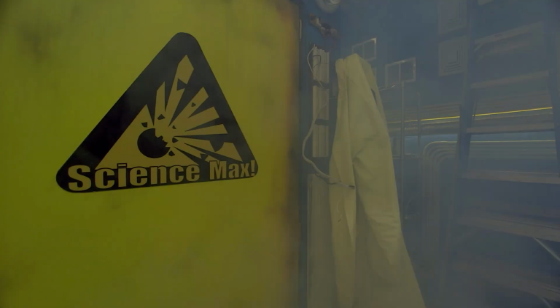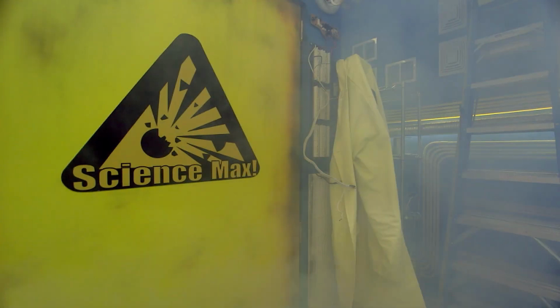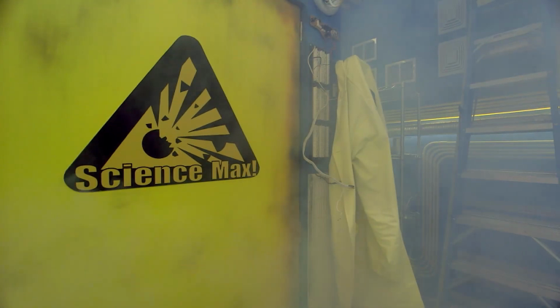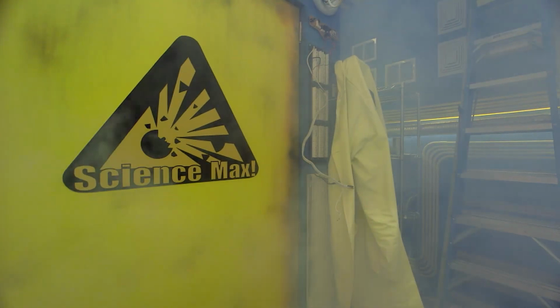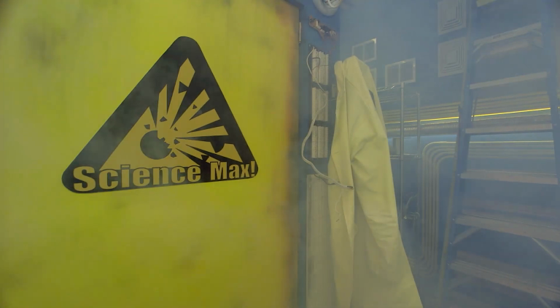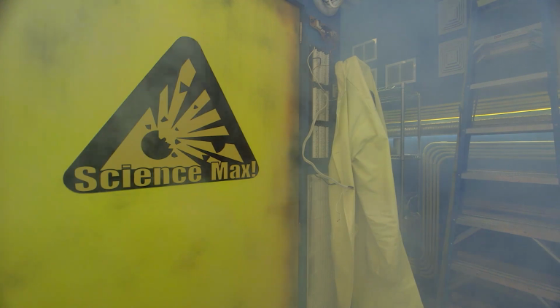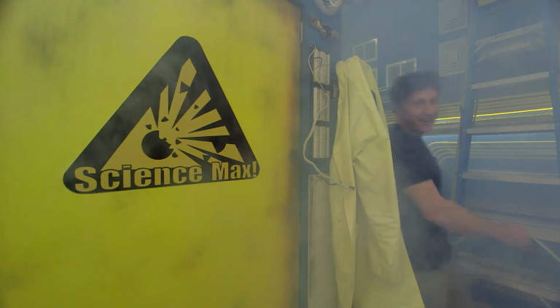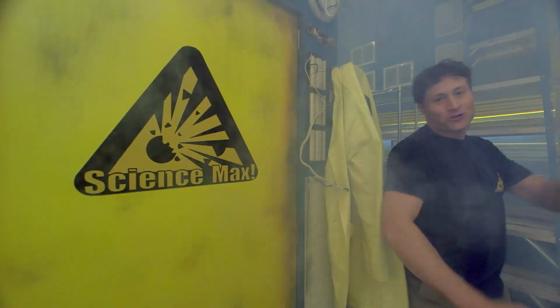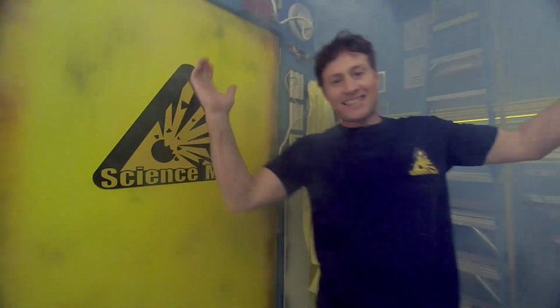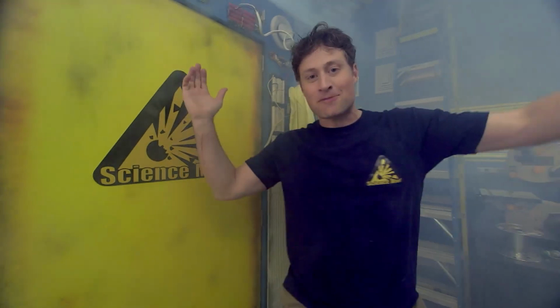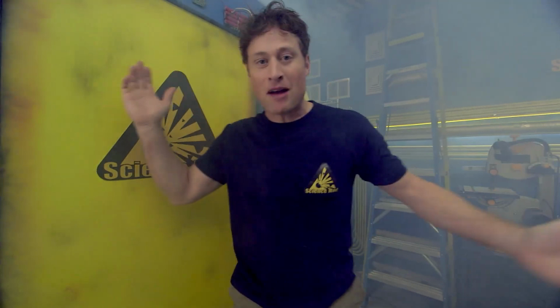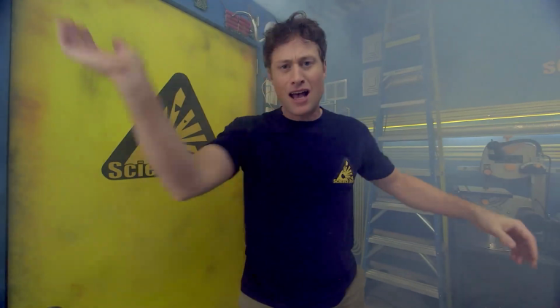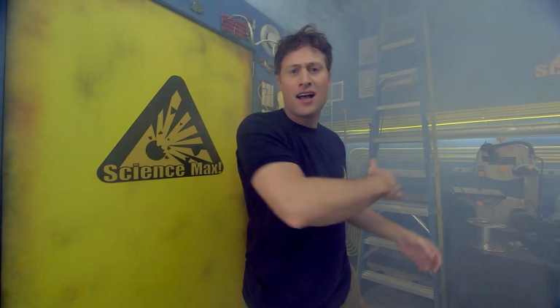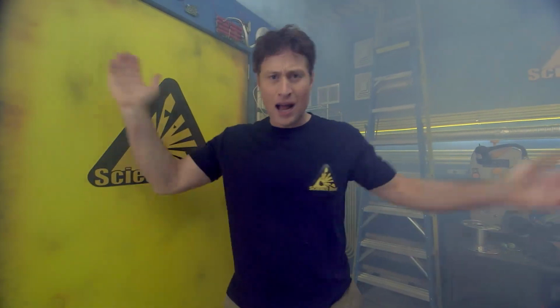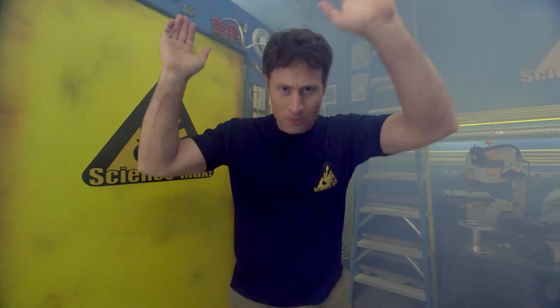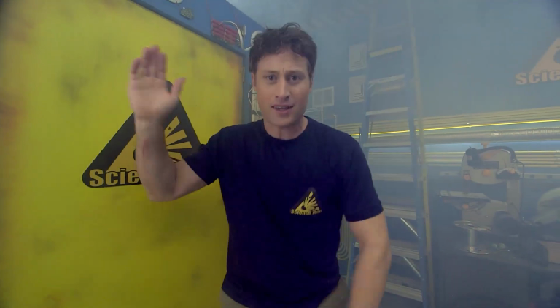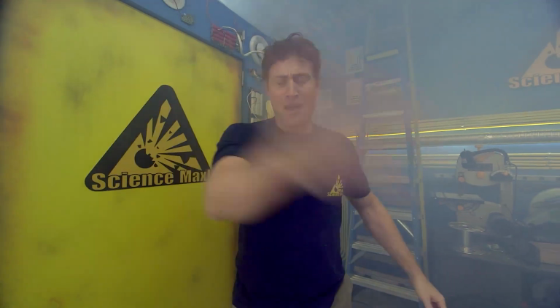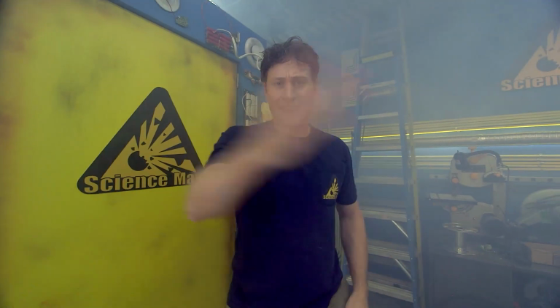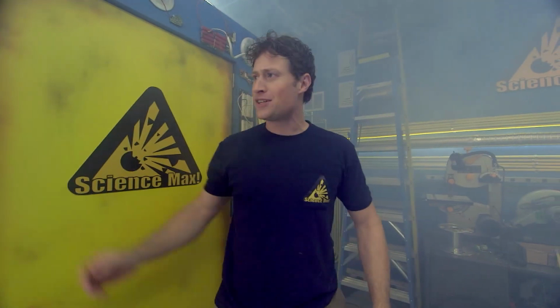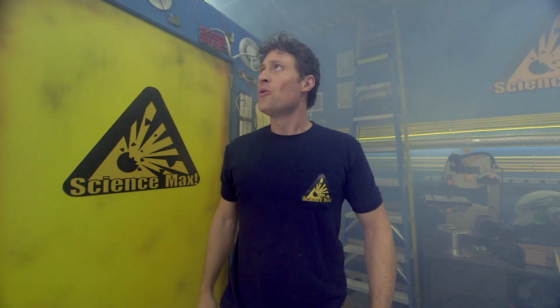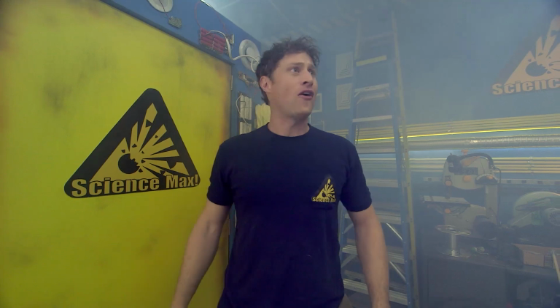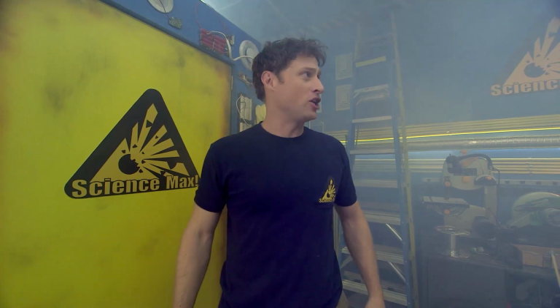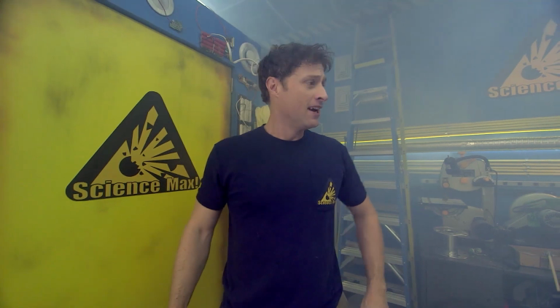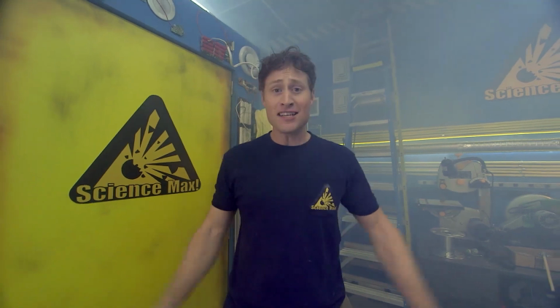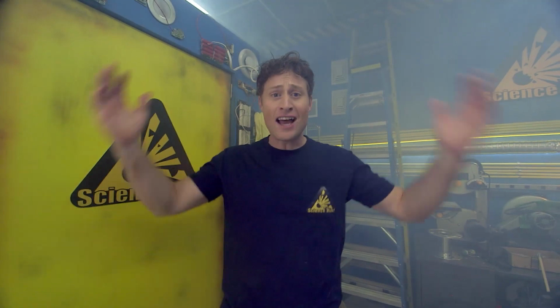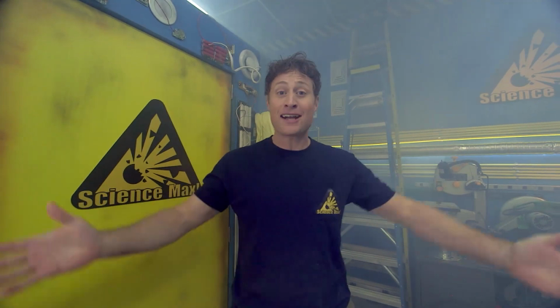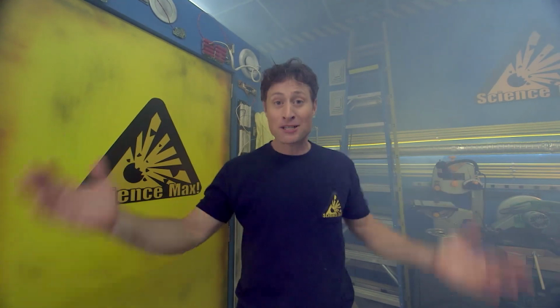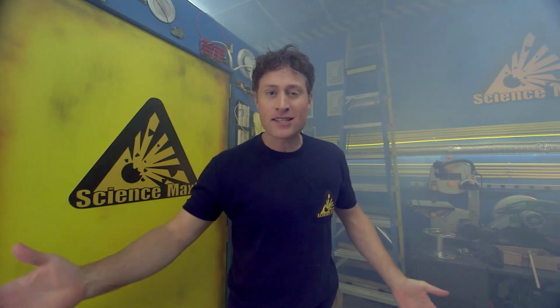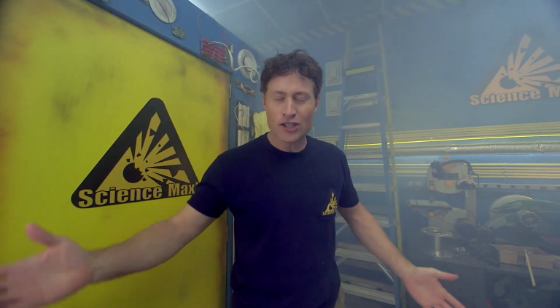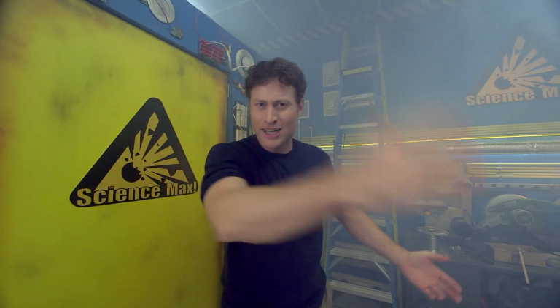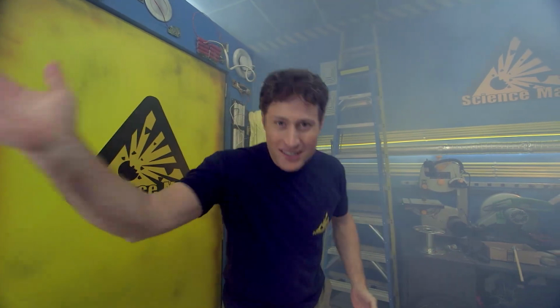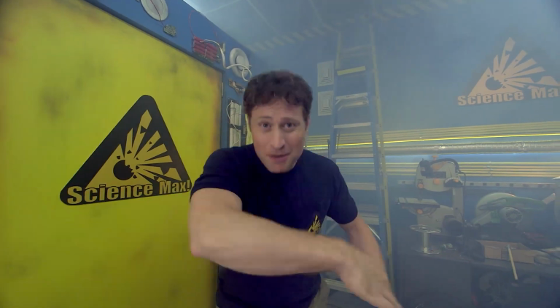Behold the power of states of matter. Greetings, Science Maximites. I'm Phil McCordick. I think I overdid it with the fog machine. This is Science Max, Experiments at Large. Can you even see me? Let's go over here.